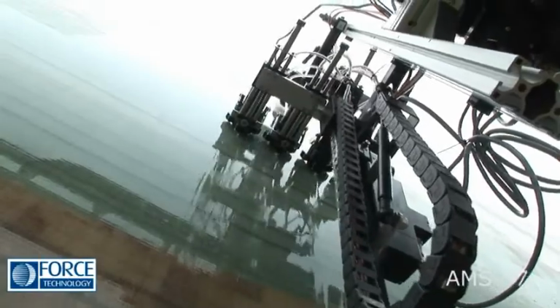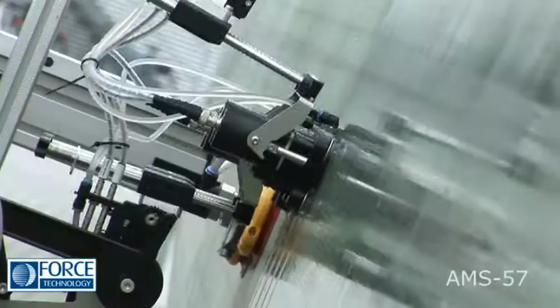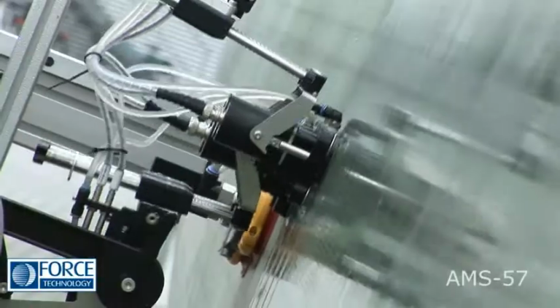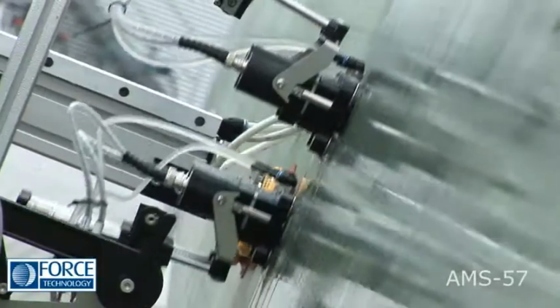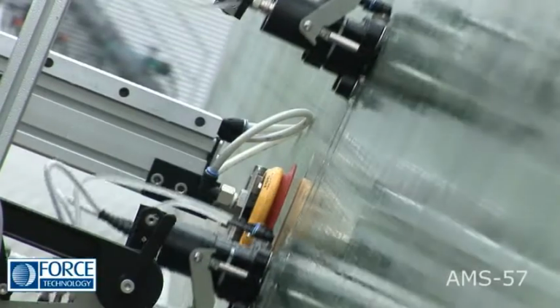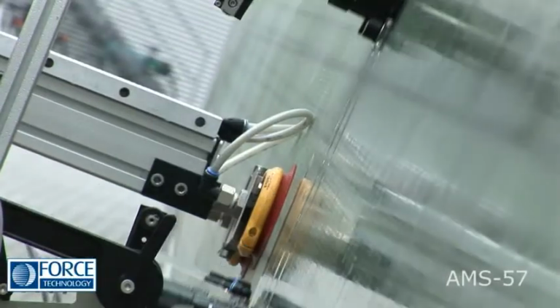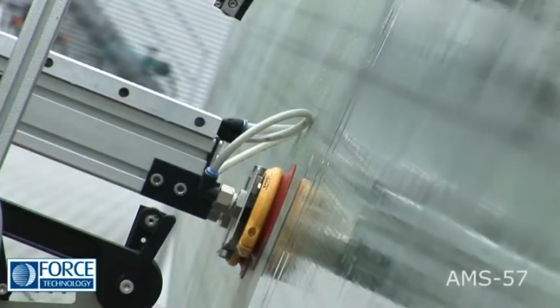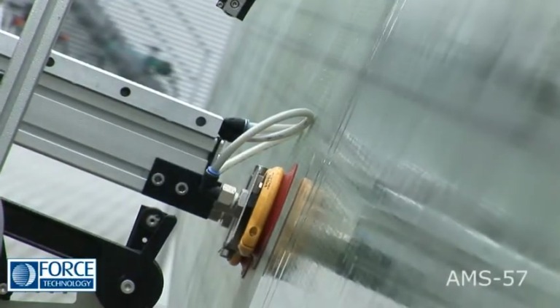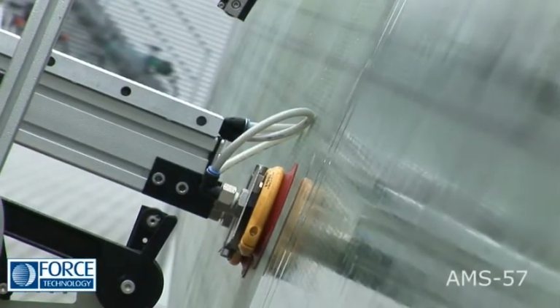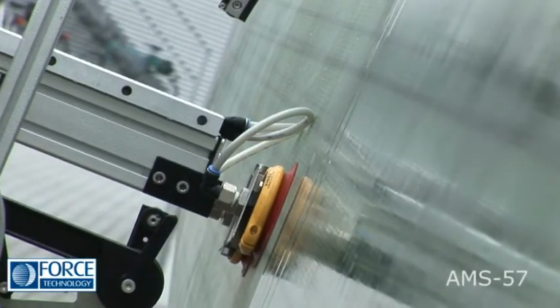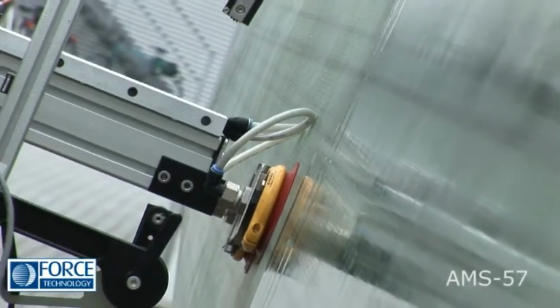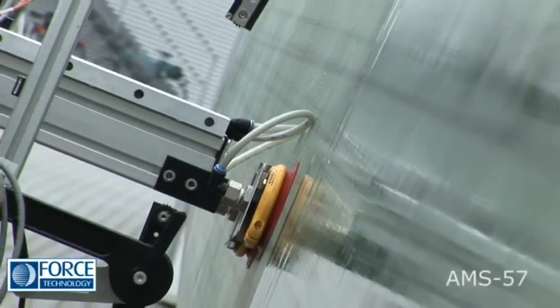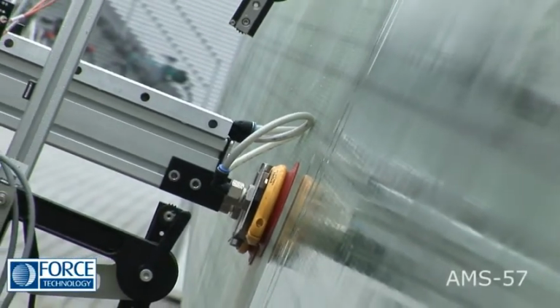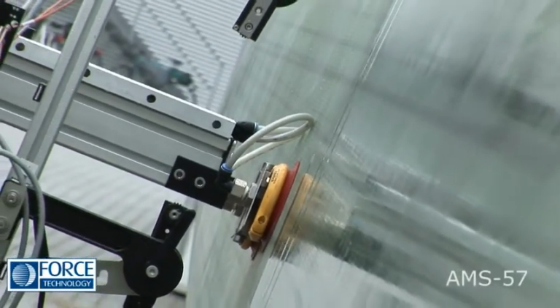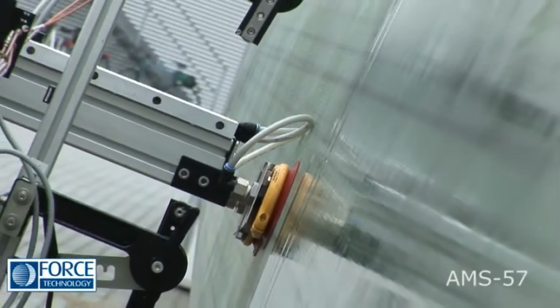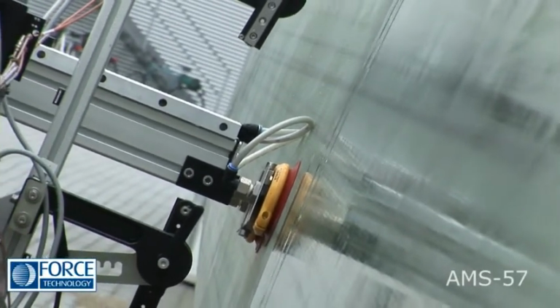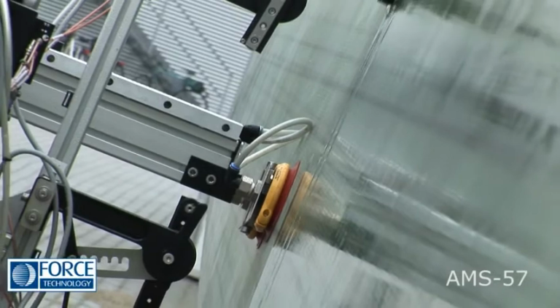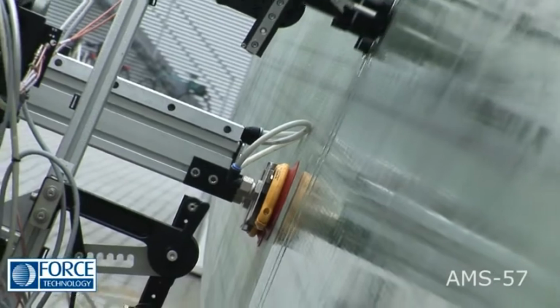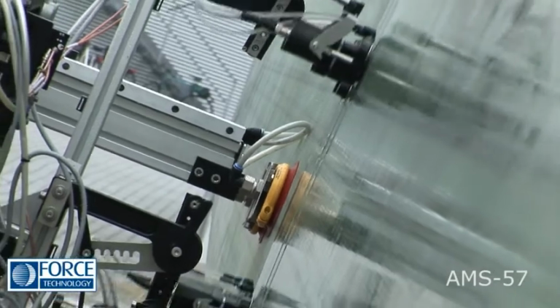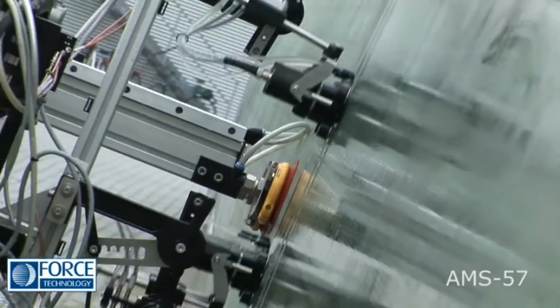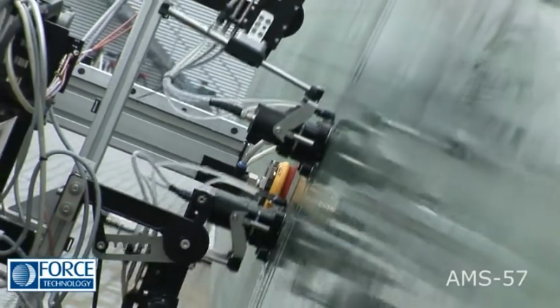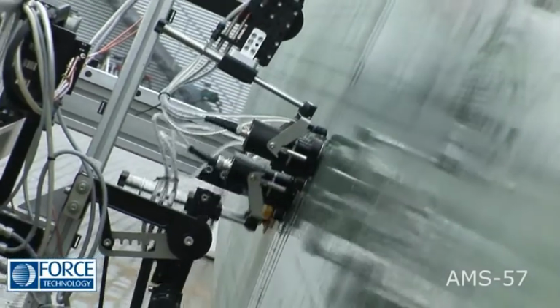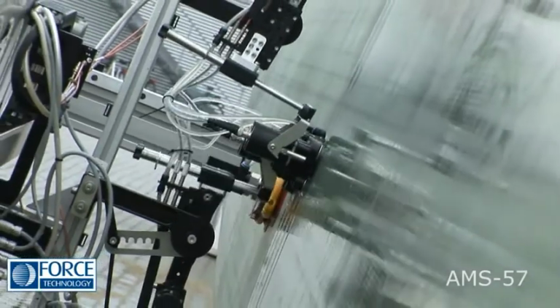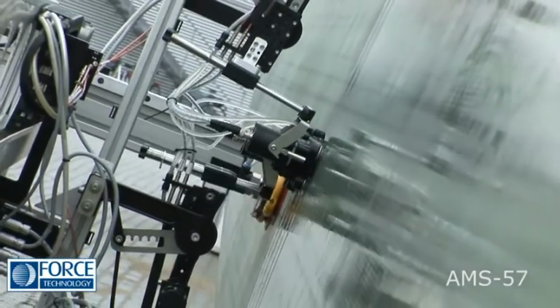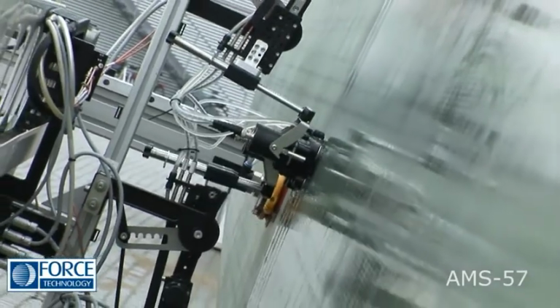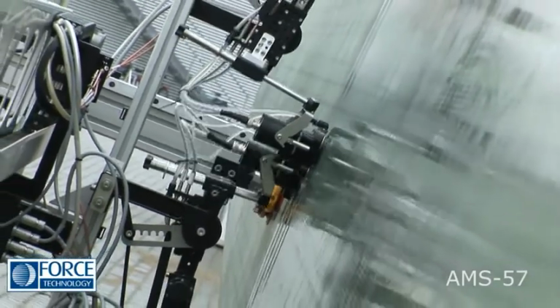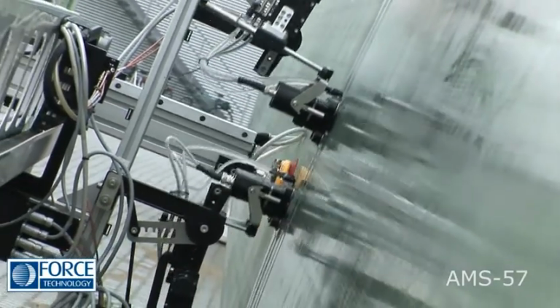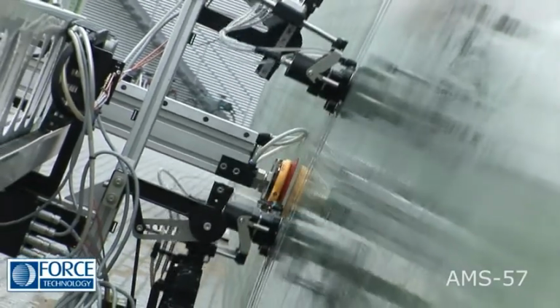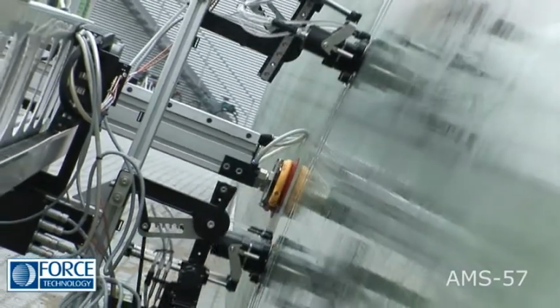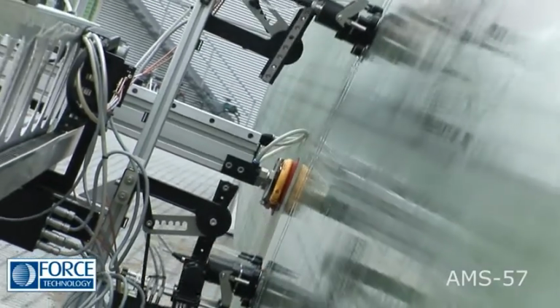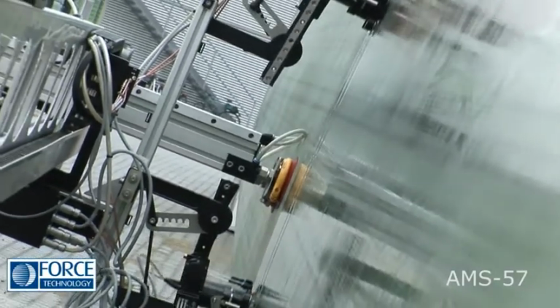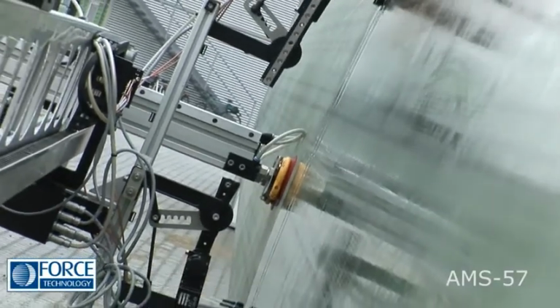In addition to general surface scanning, the AMS57 also includes sensors which indicate reinforcement wrinkles — a unique feature.